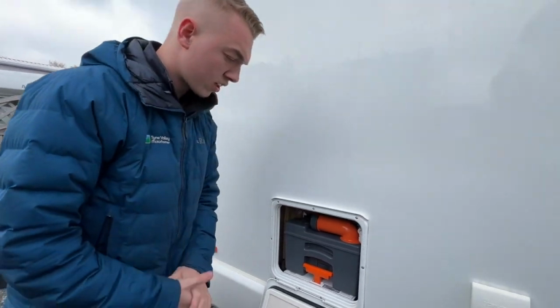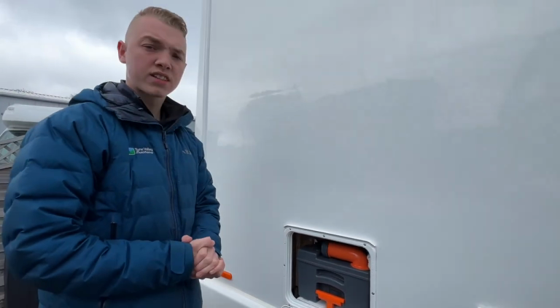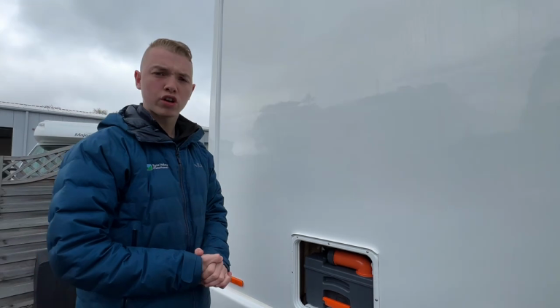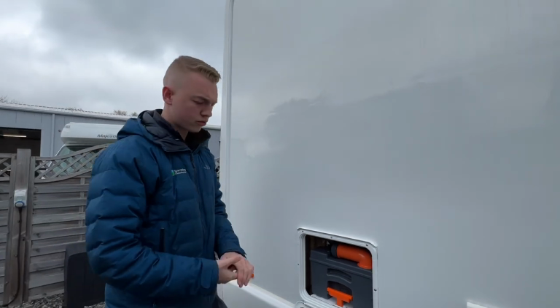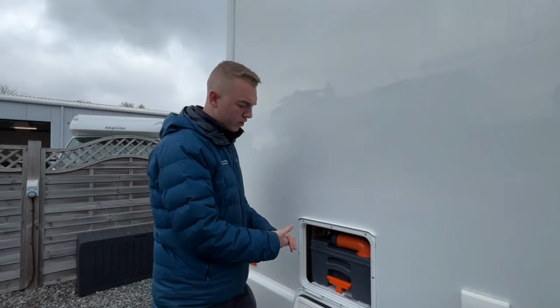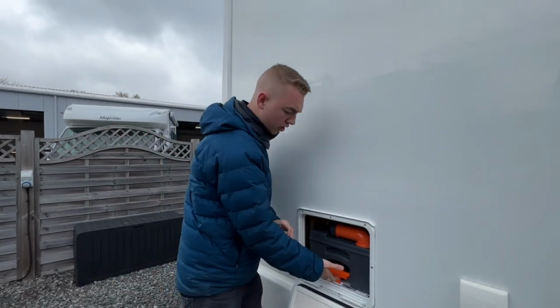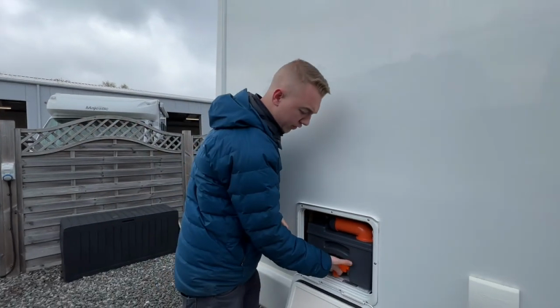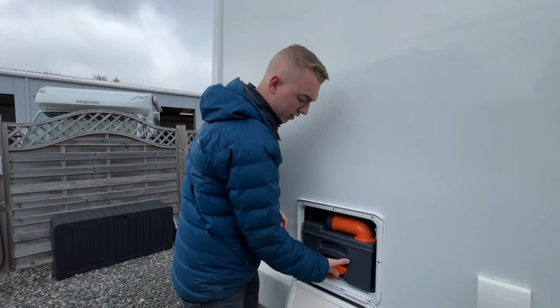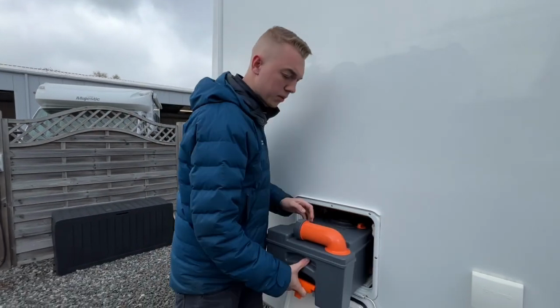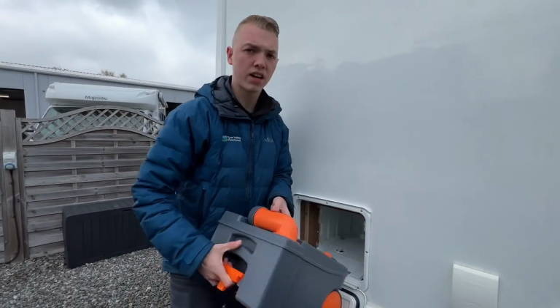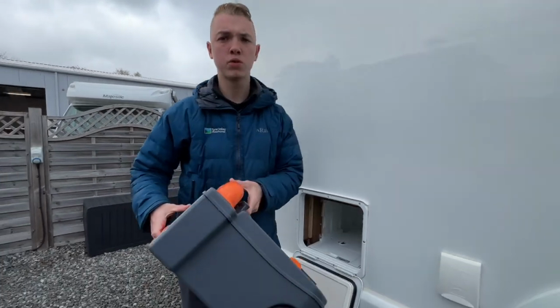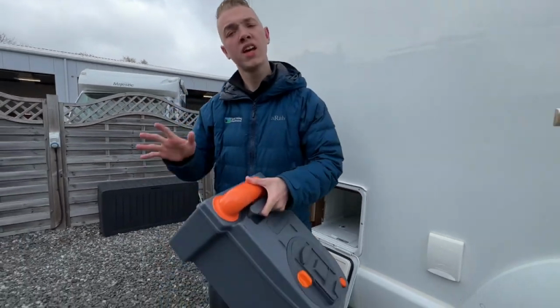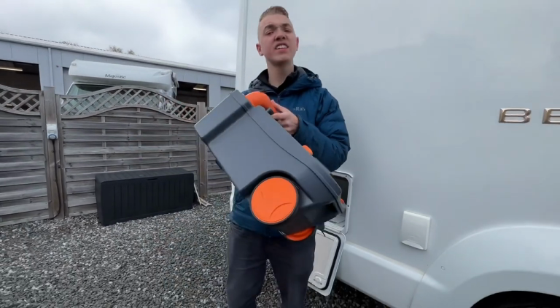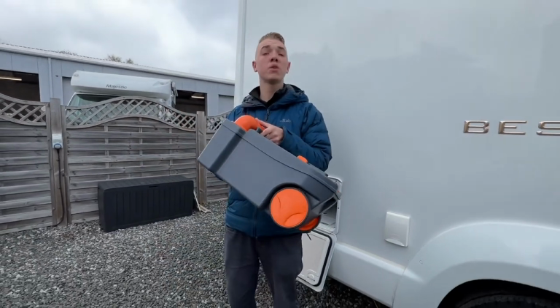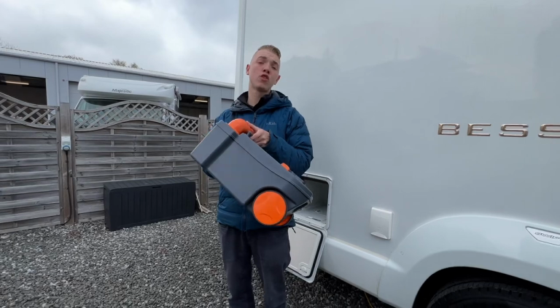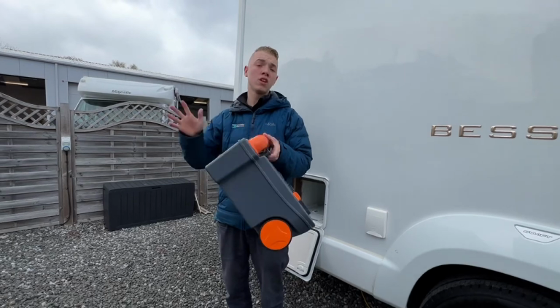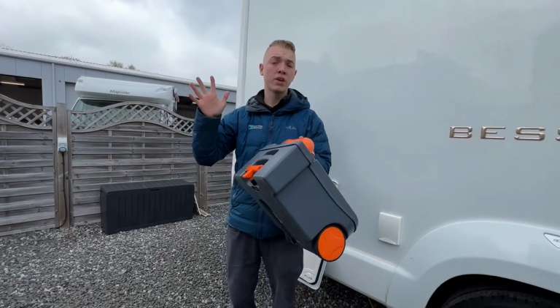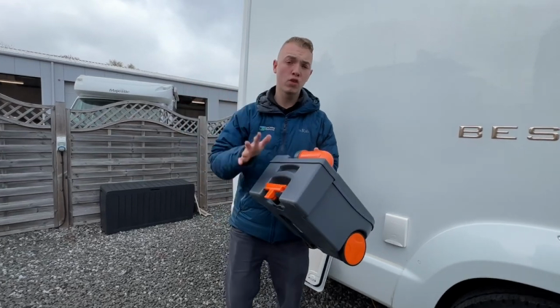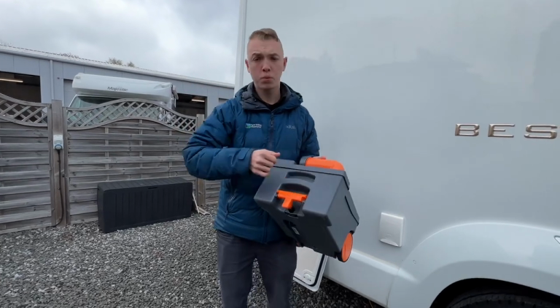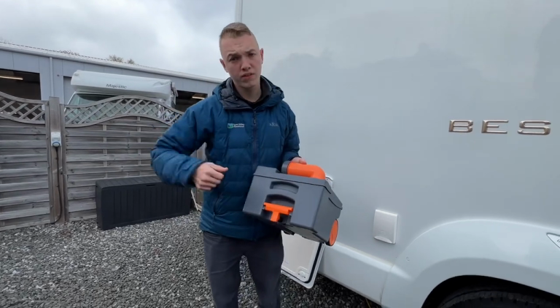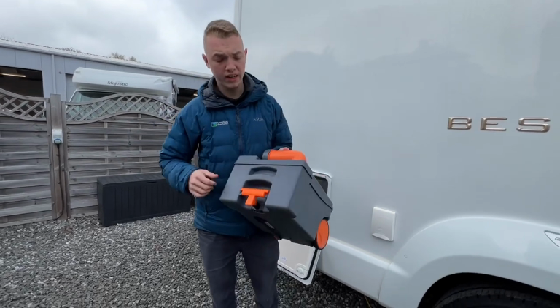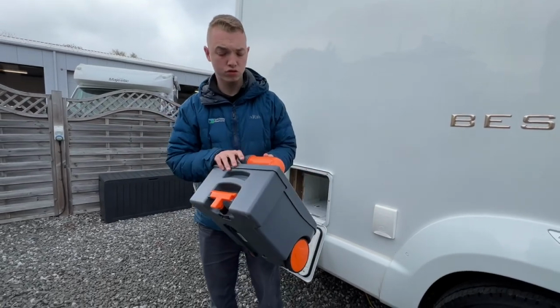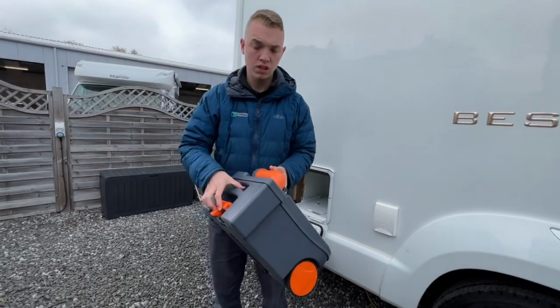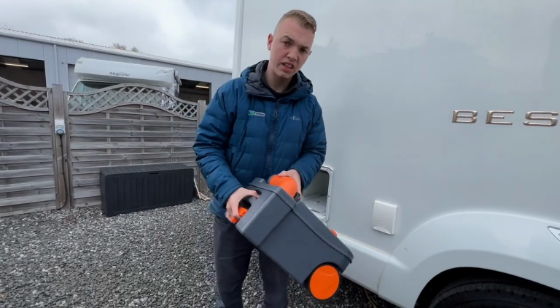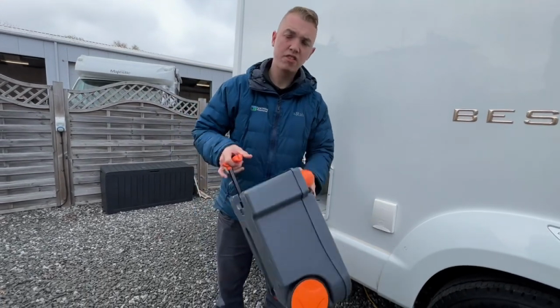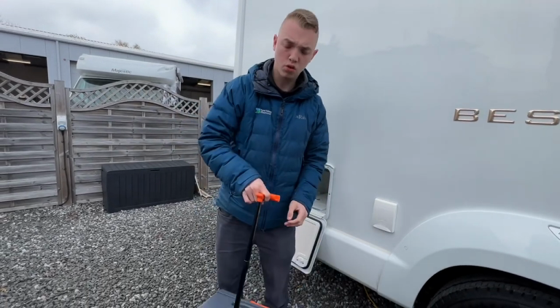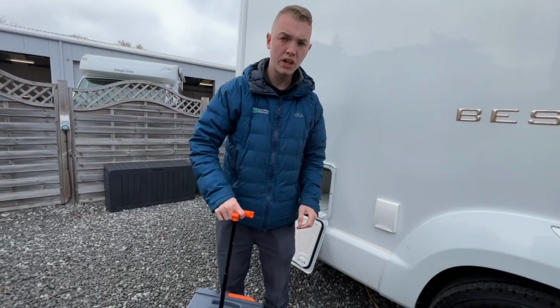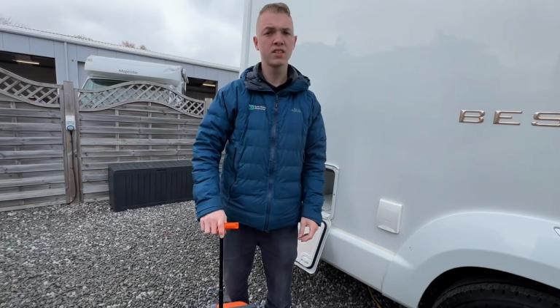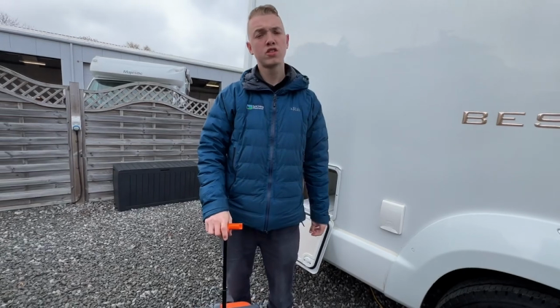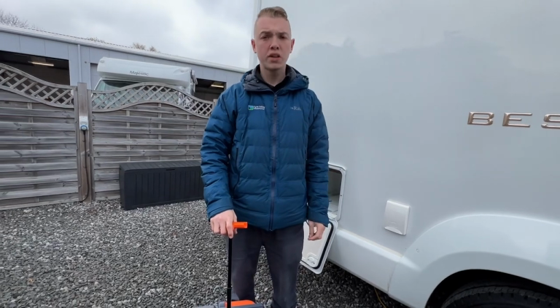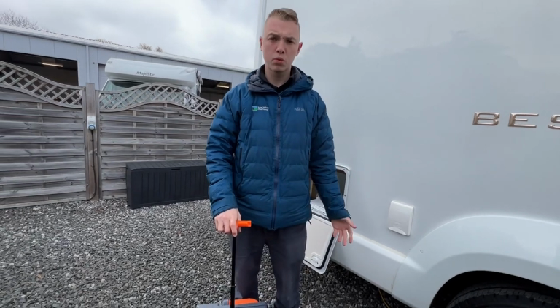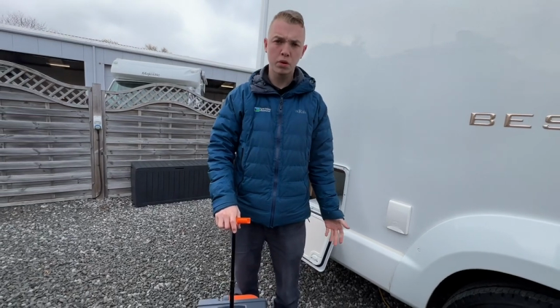You've got your cassette toilet. Lift the handle and you'll be able to slide it out. It'll indicate when it's full, and when it's full you pull it out of the van and either carry it or wheel it to the waste disposal point.